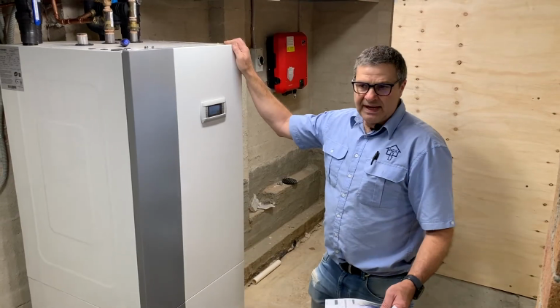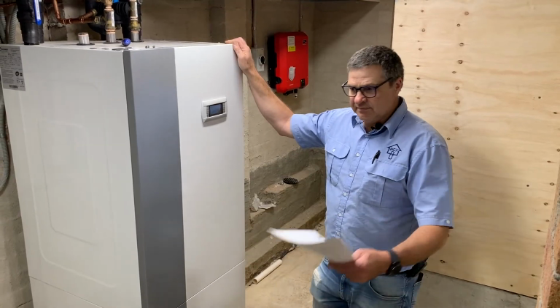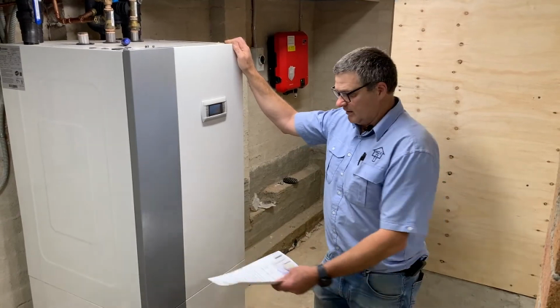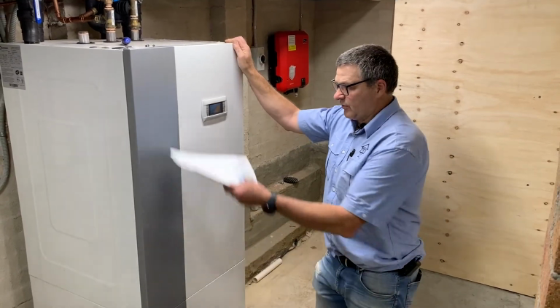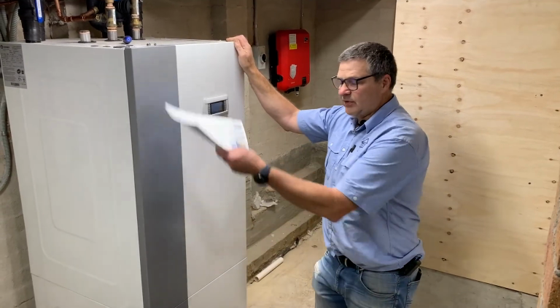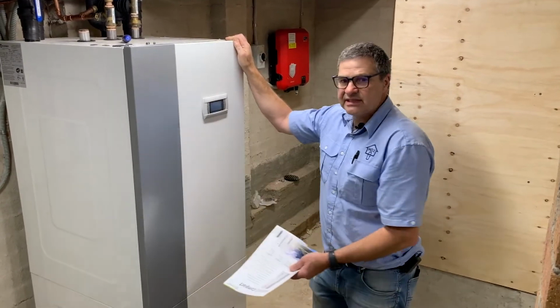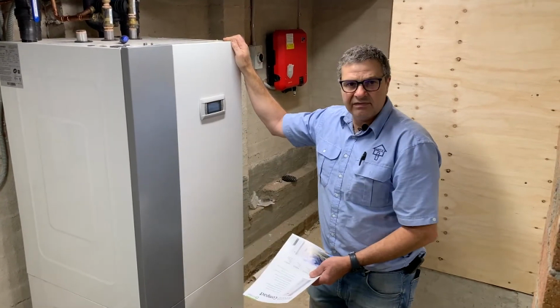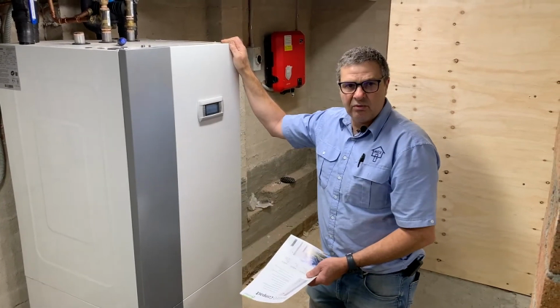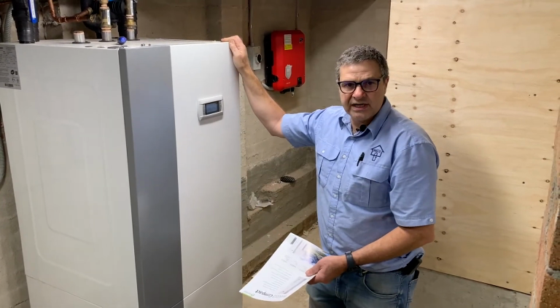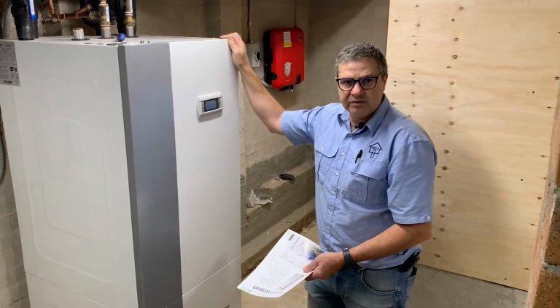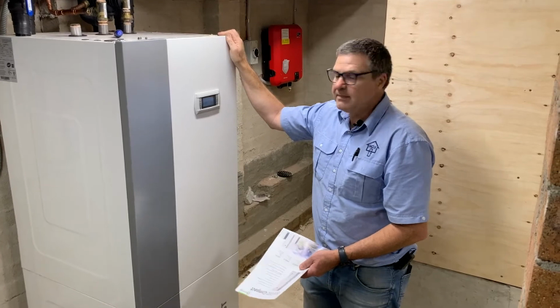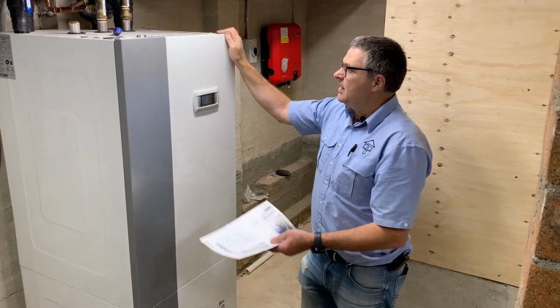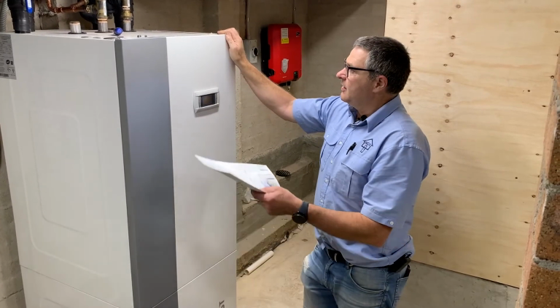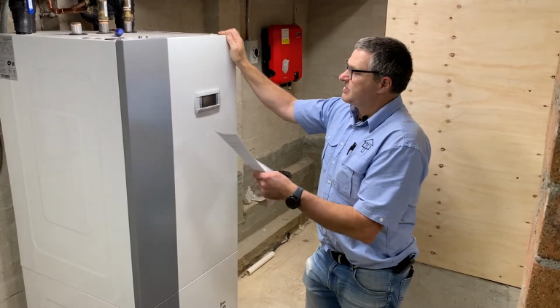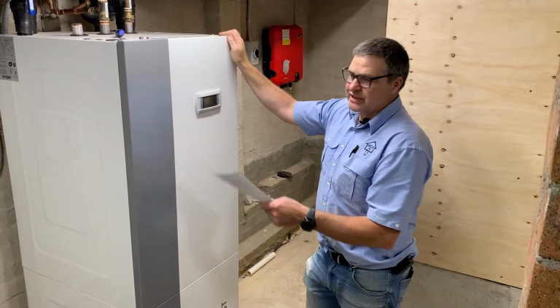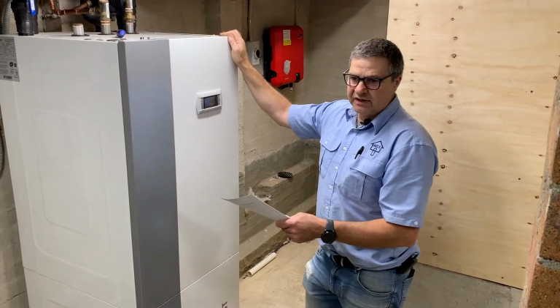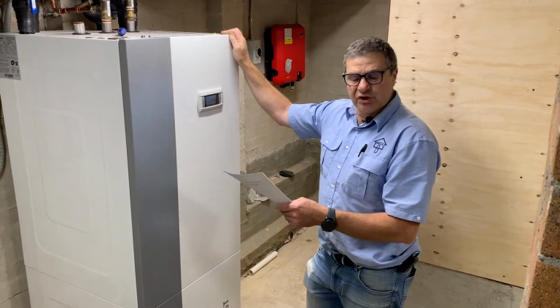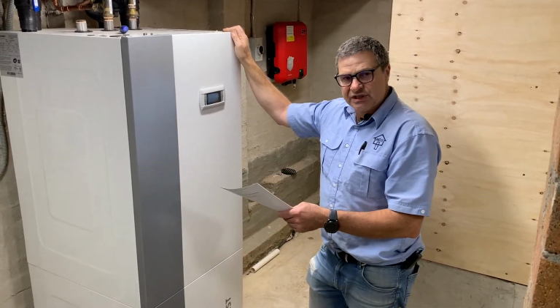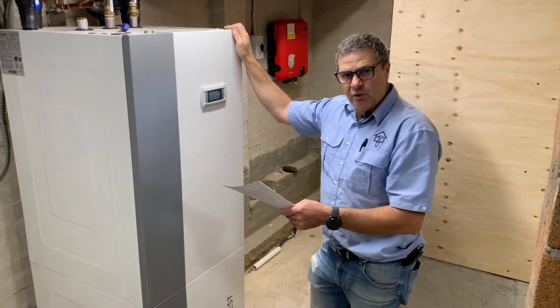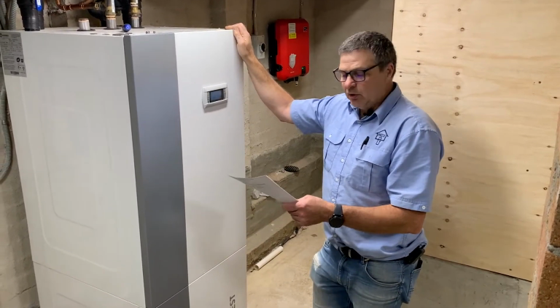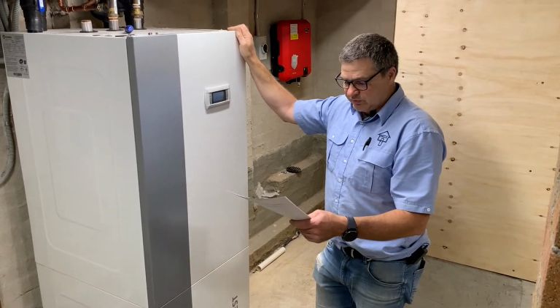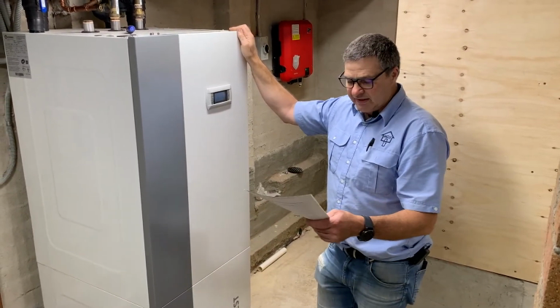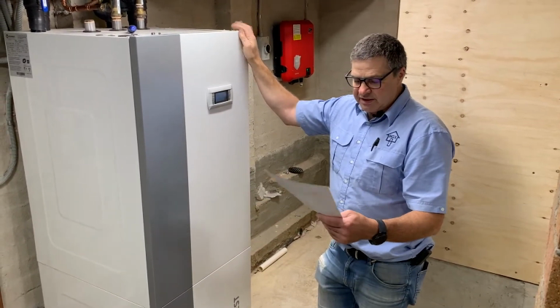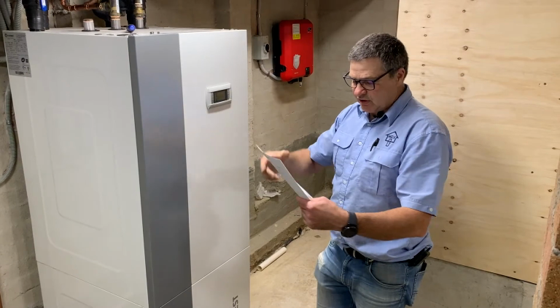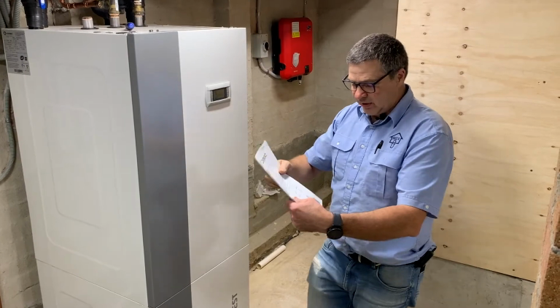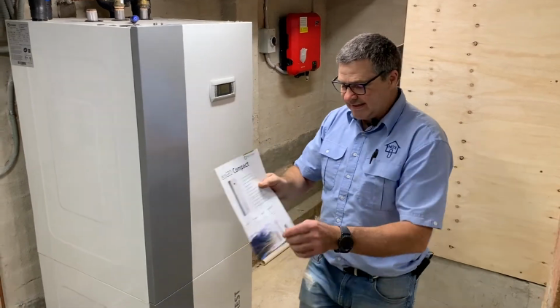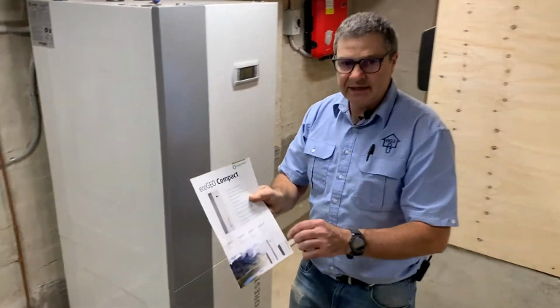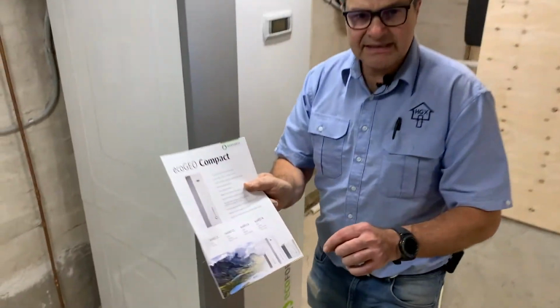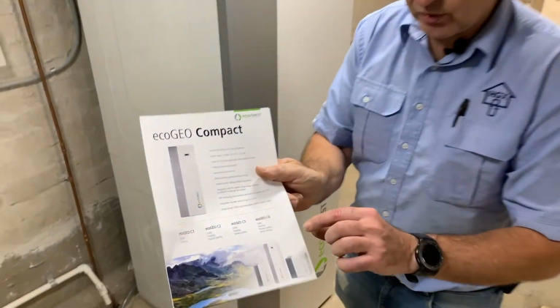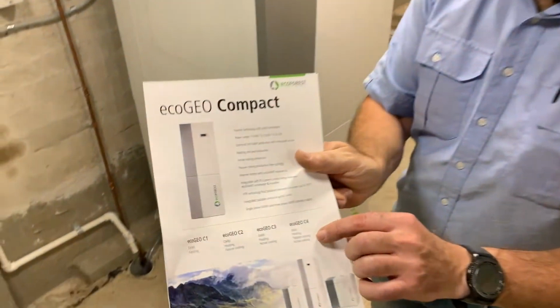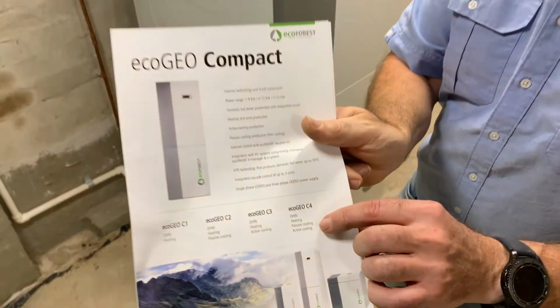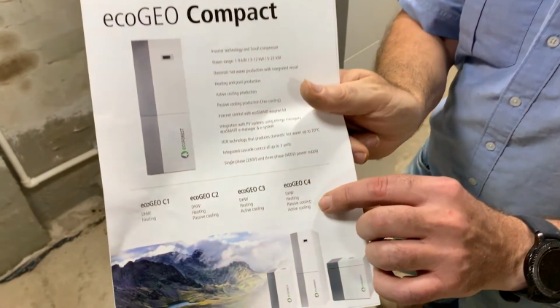Compact meaning it's got a 165 litre hot water tank built in. This machine is a configuration called a C4, which will deliver domestic hot water heating, passive cooling and active cooling.